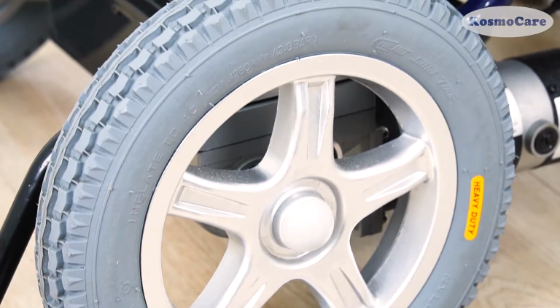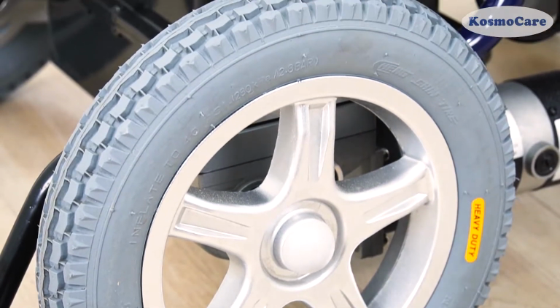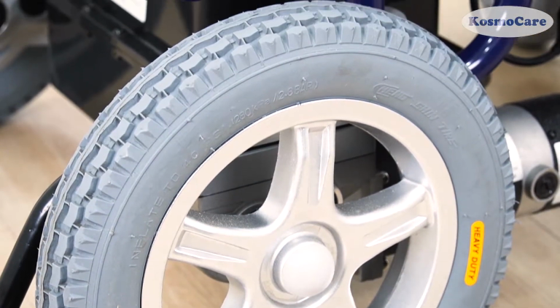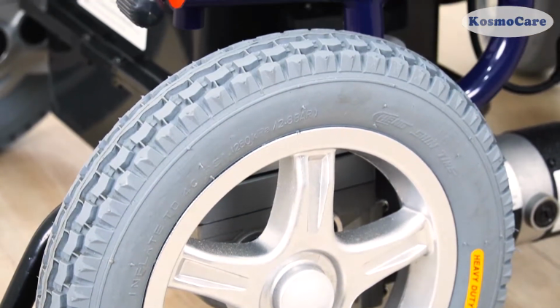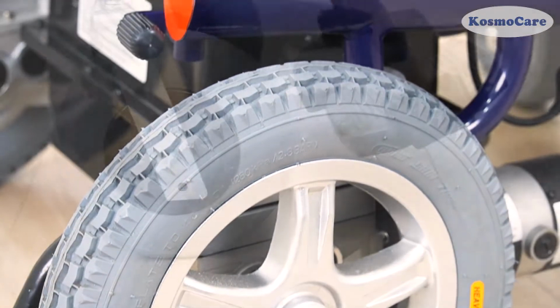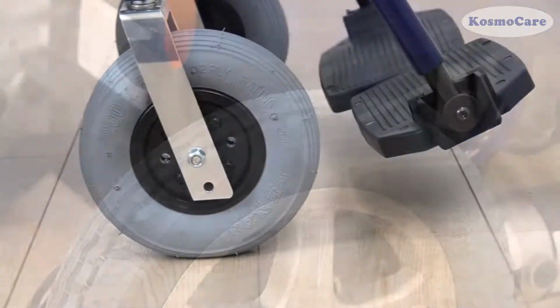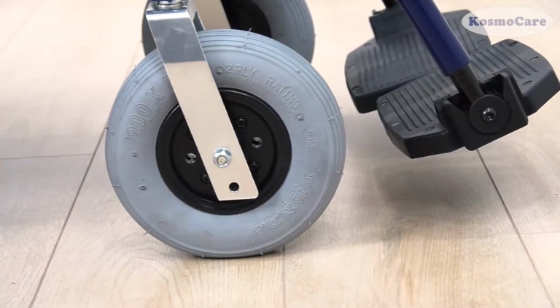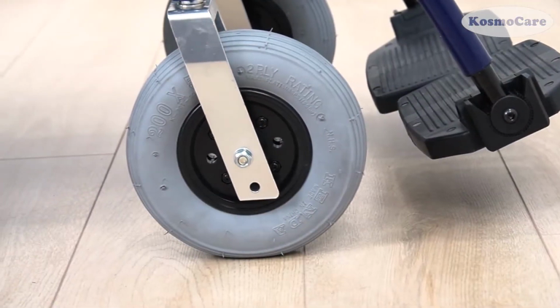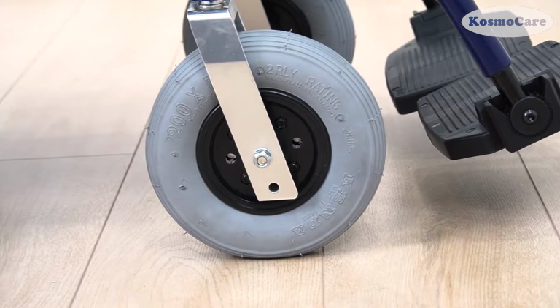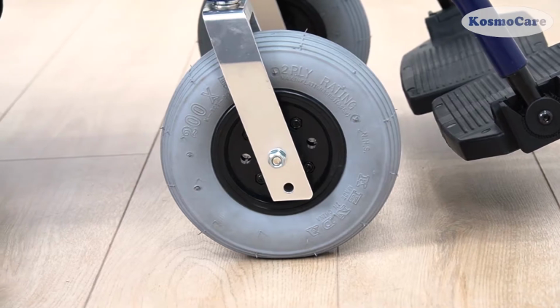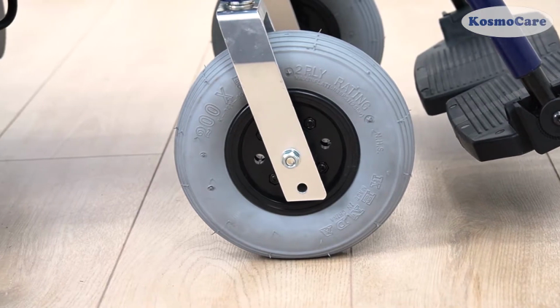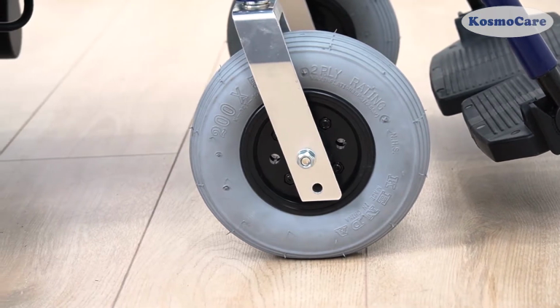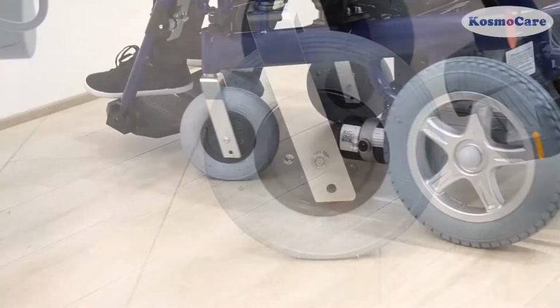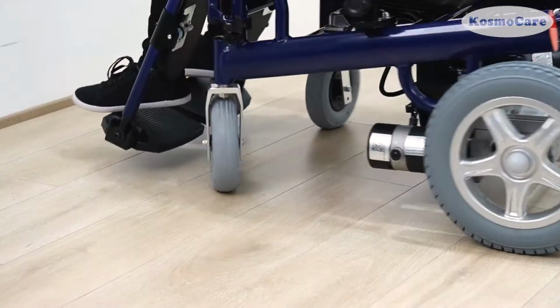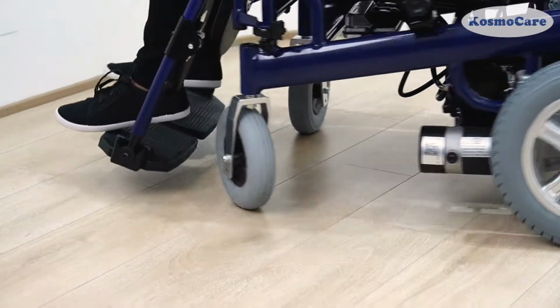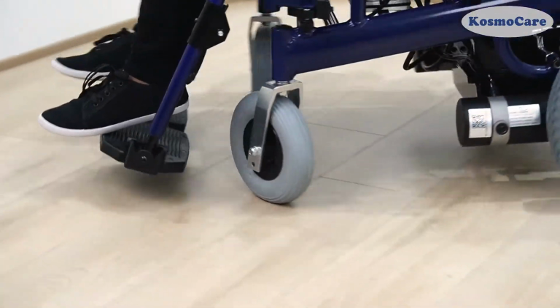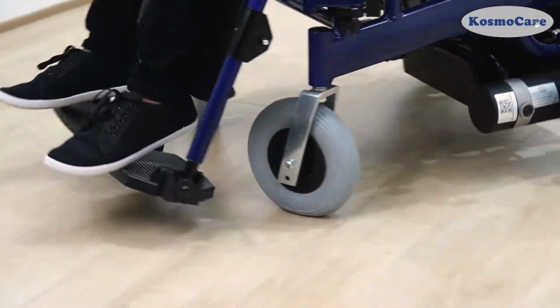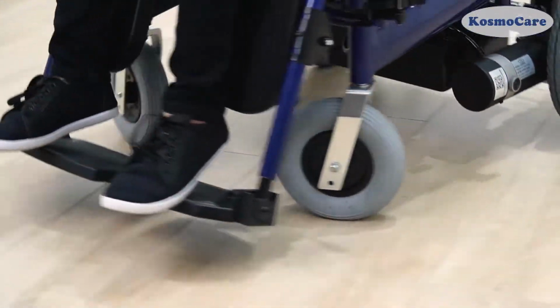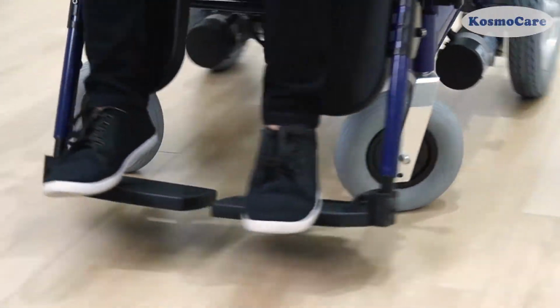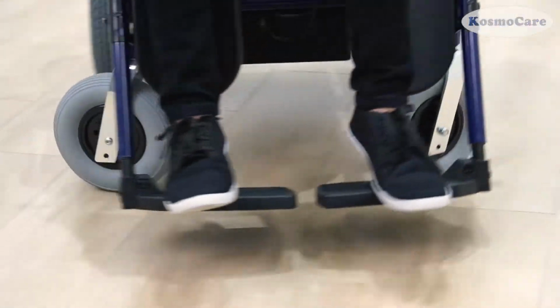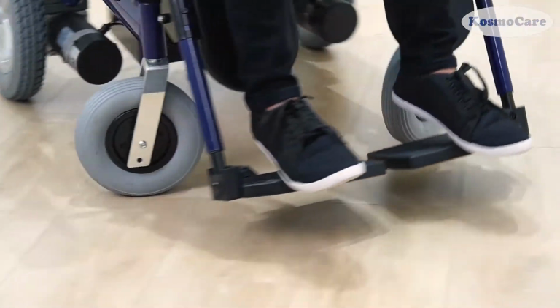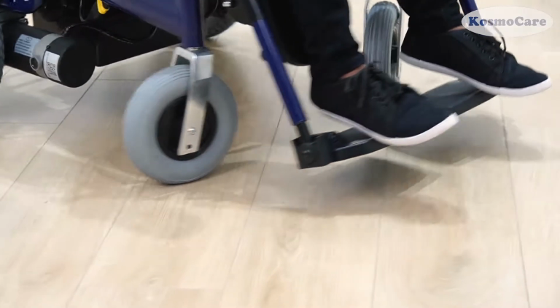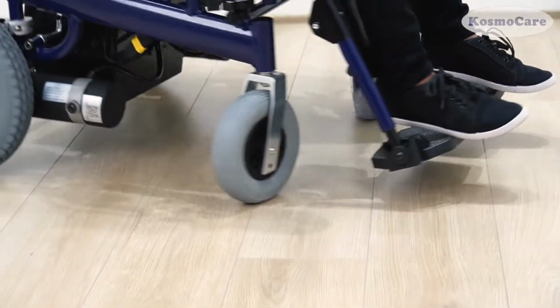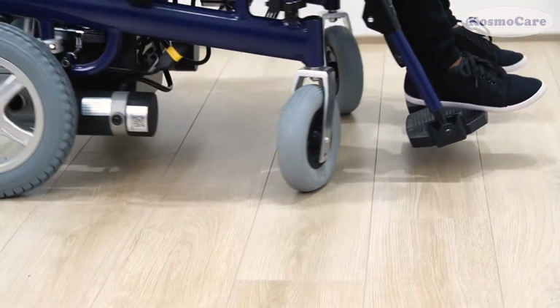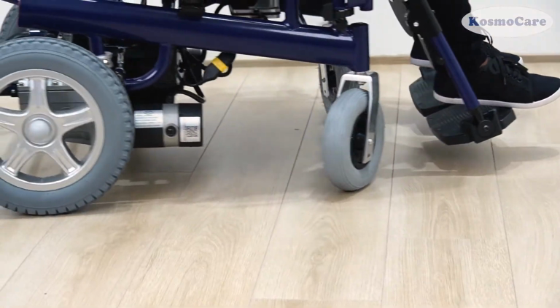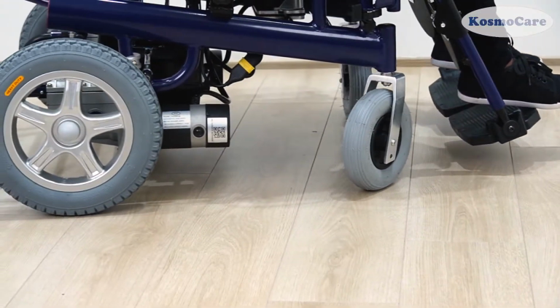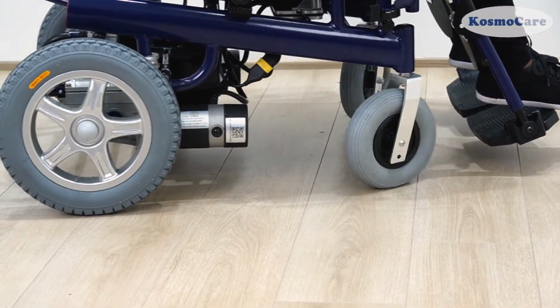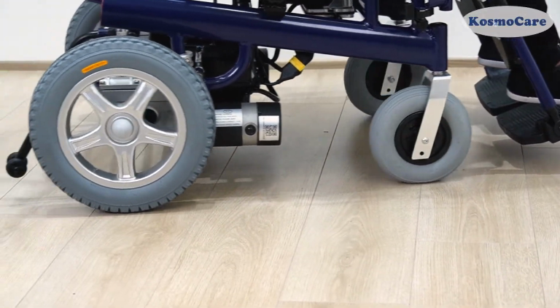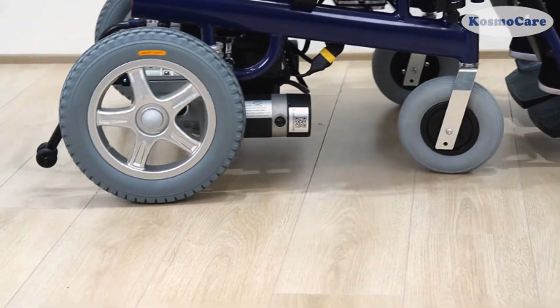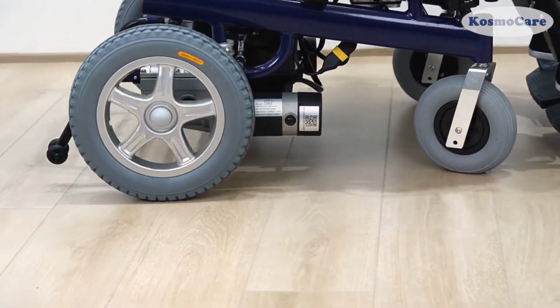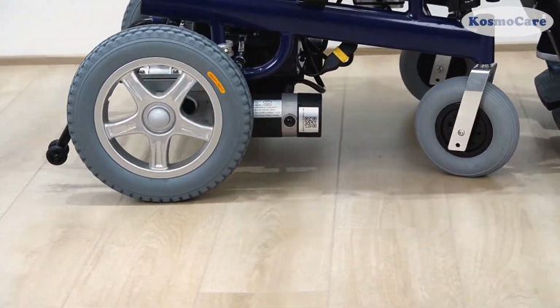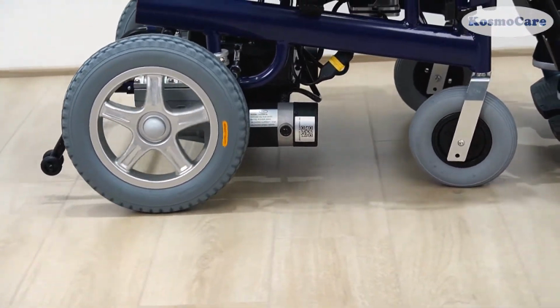The large rear wheels and heavy duty front casters are extremely durable and help you smoothly navigate over any terrain, including grass, pavement, gravel, etc.